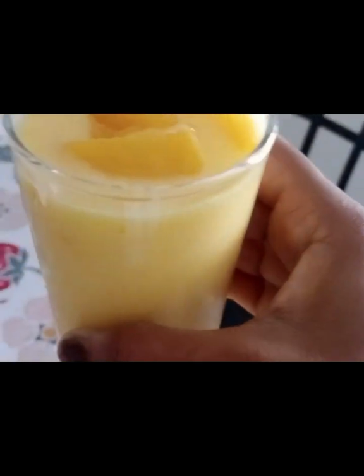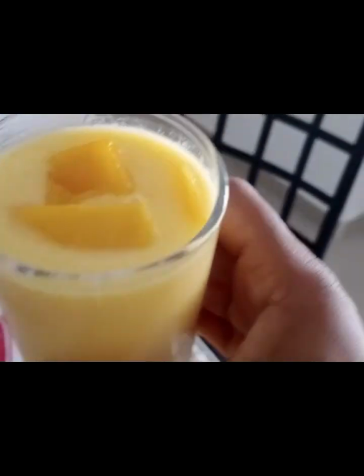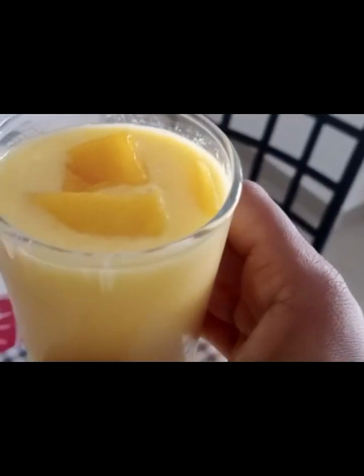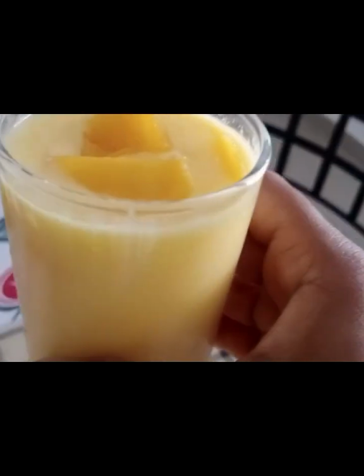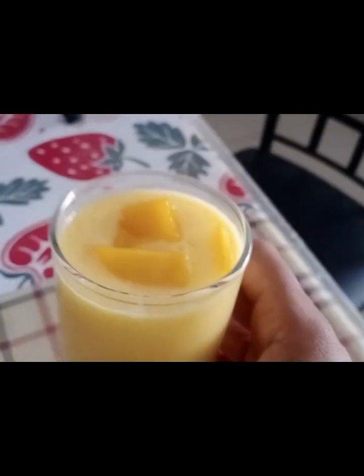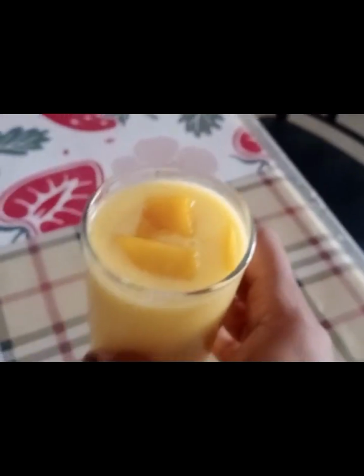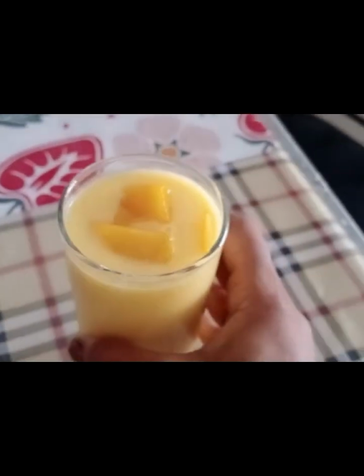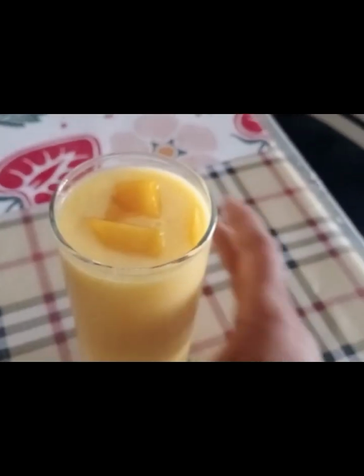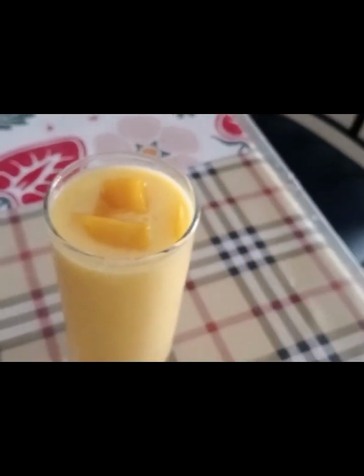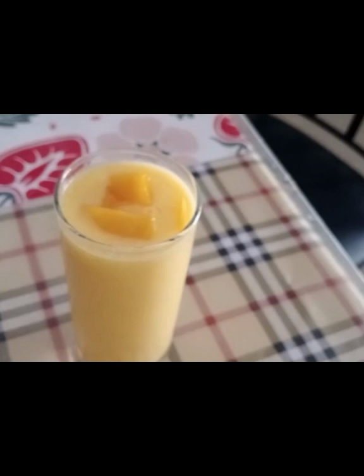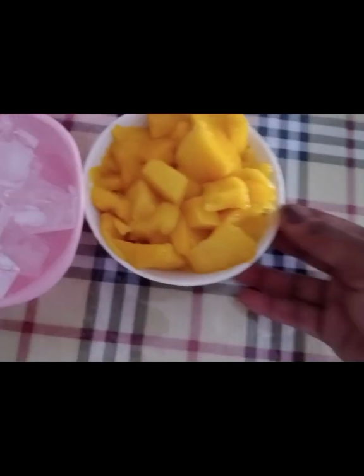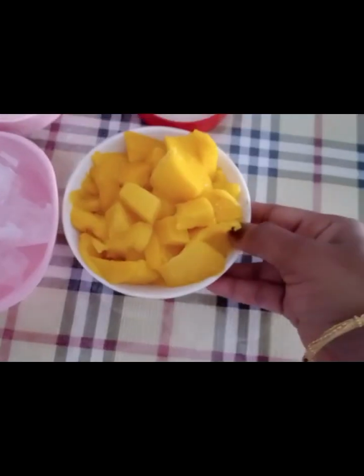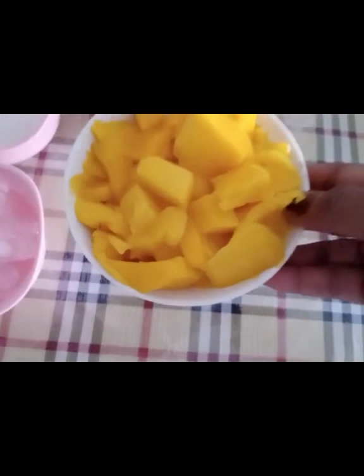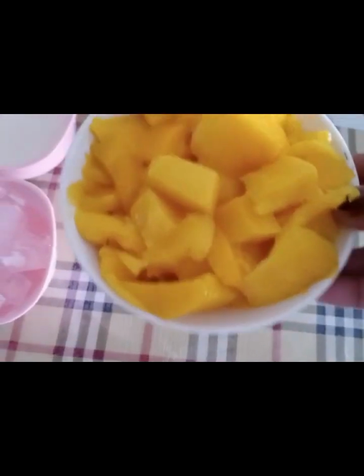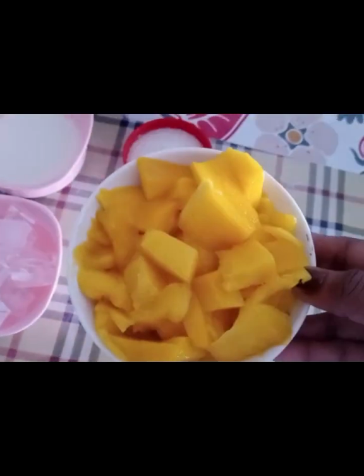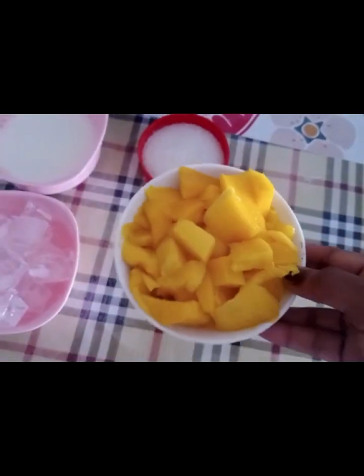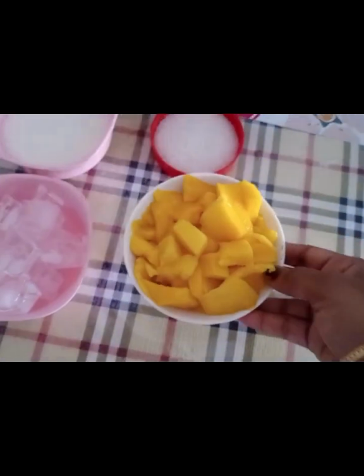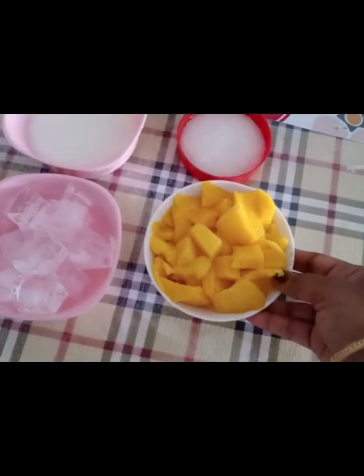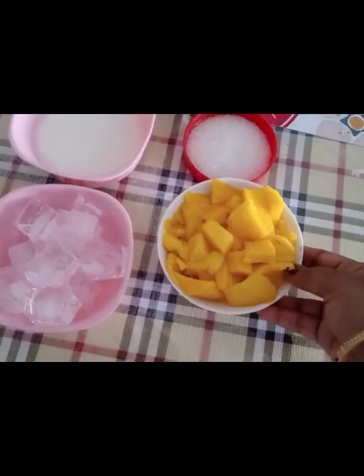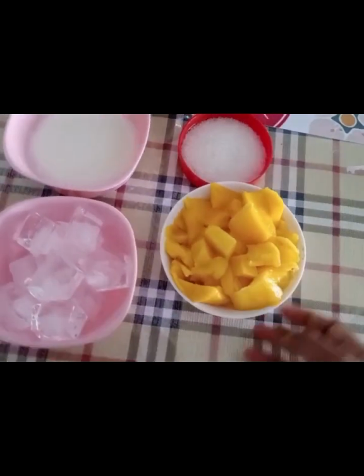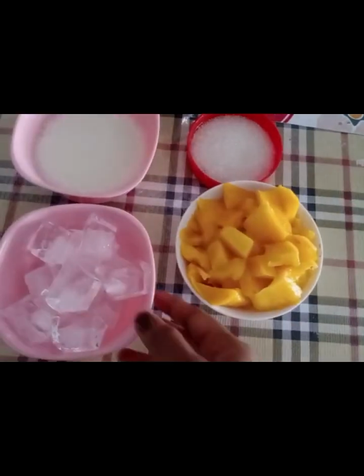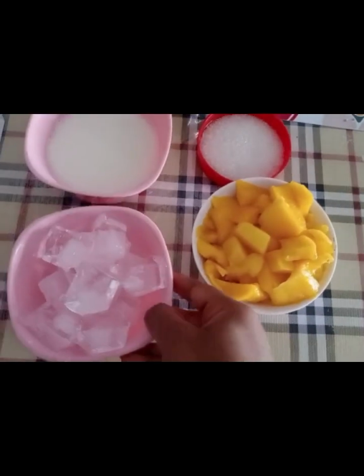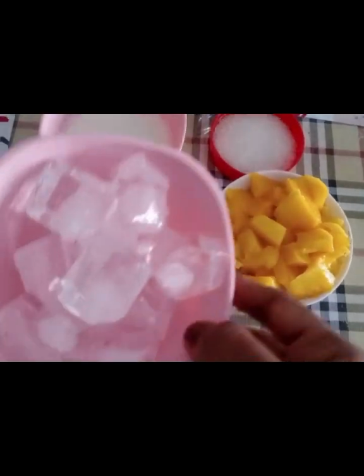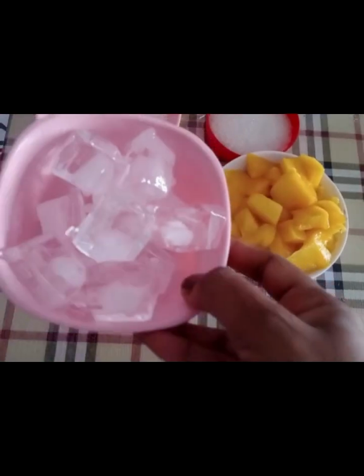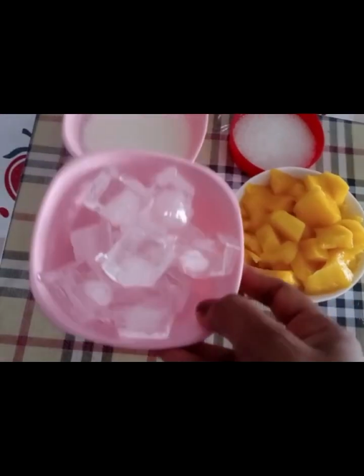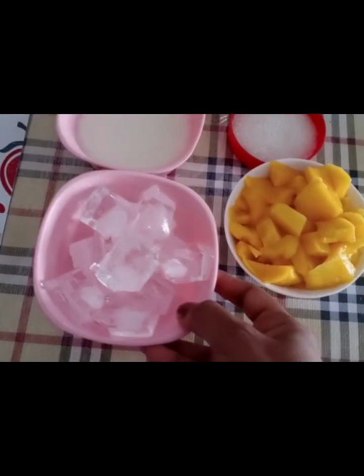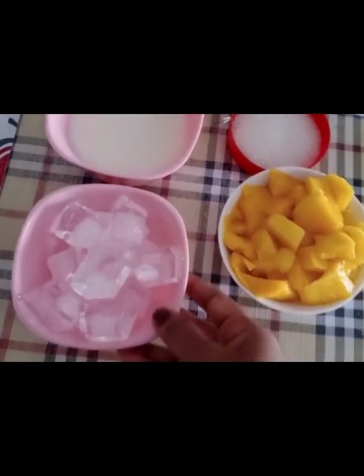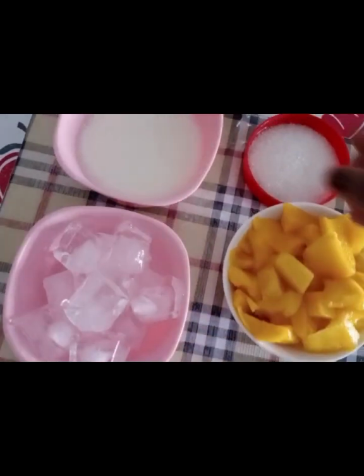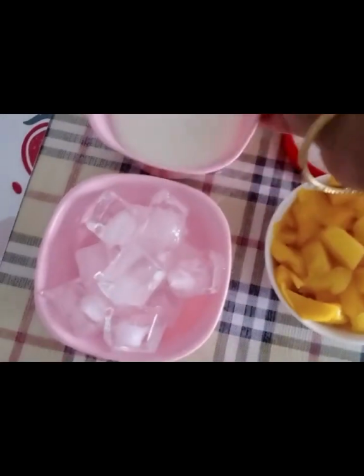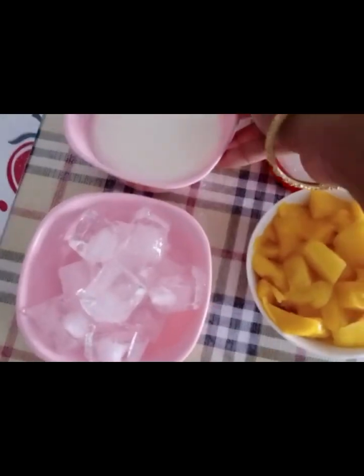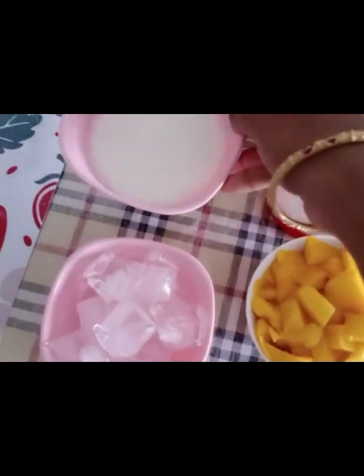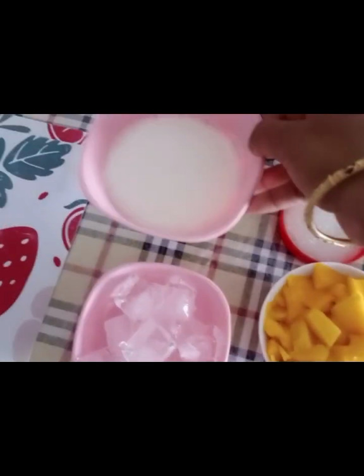Mango Lassi. Mango Milkshake. The ingredients are ice cubes, mango pieces, sugar, and milk.